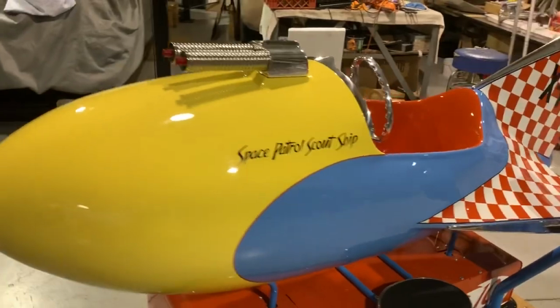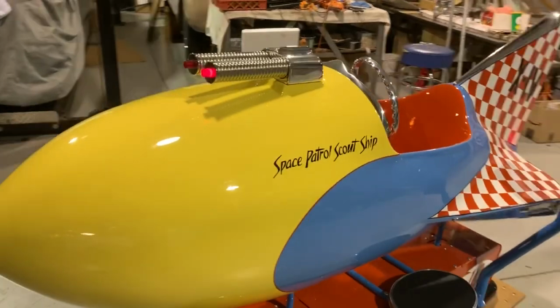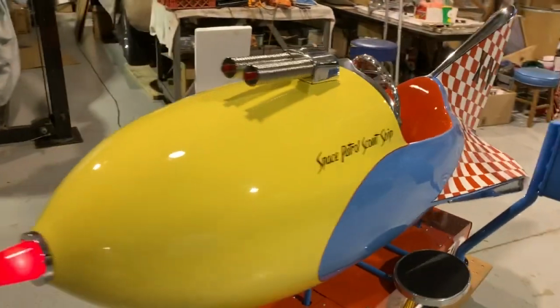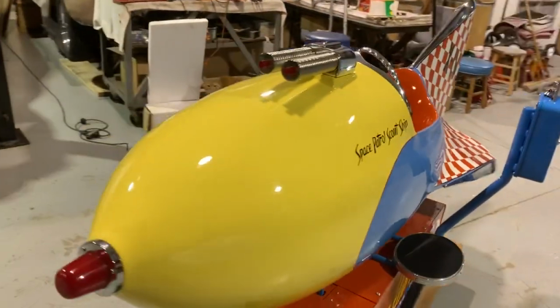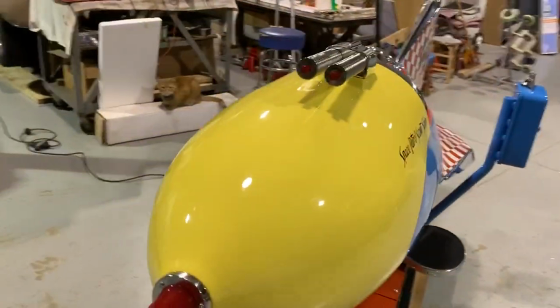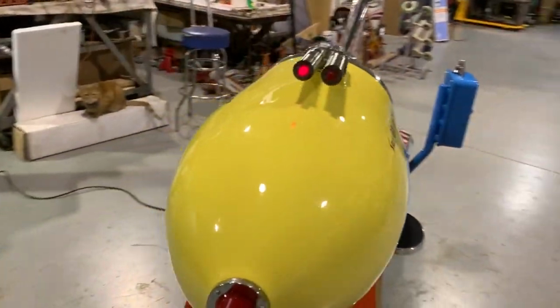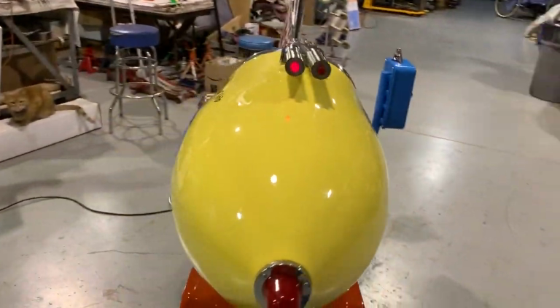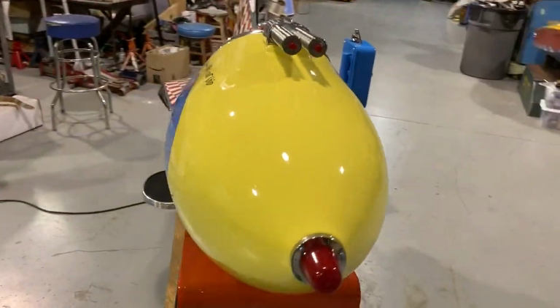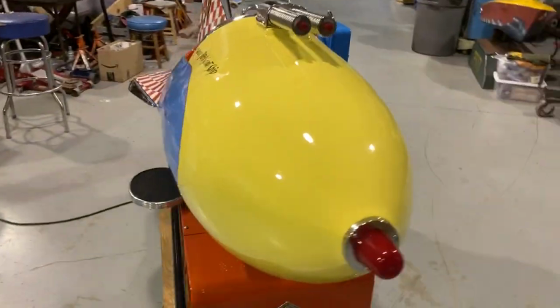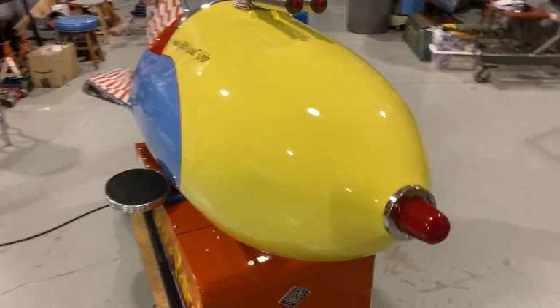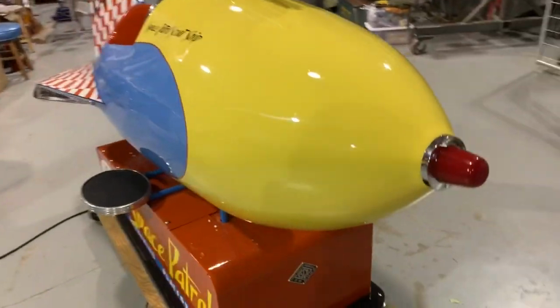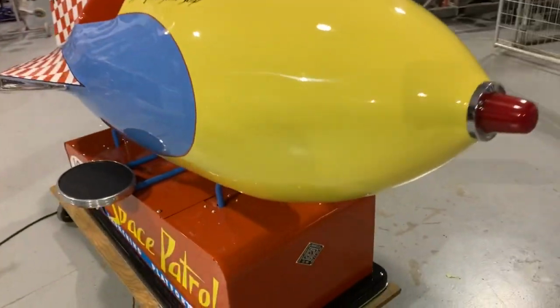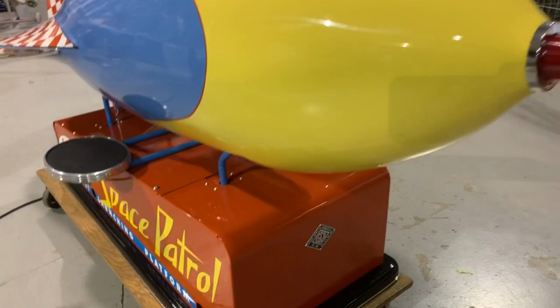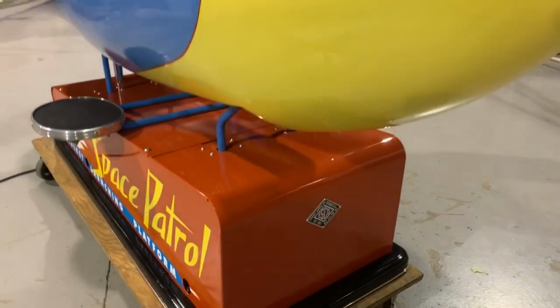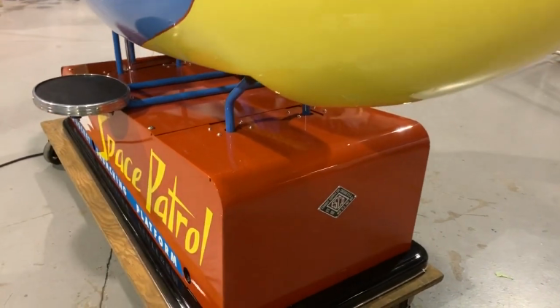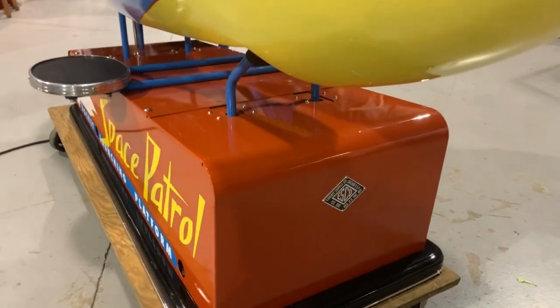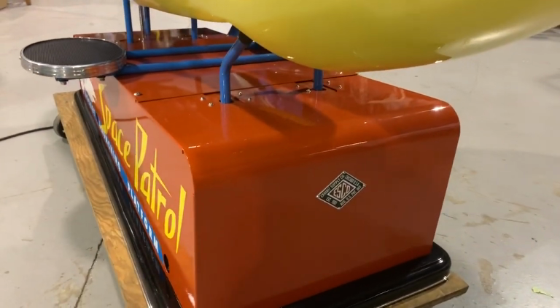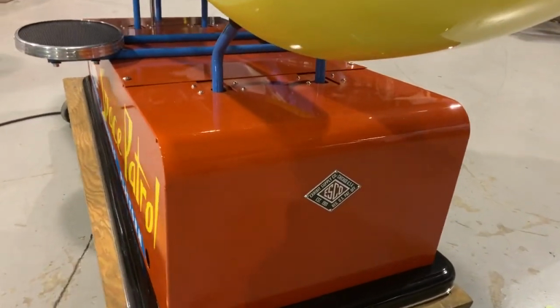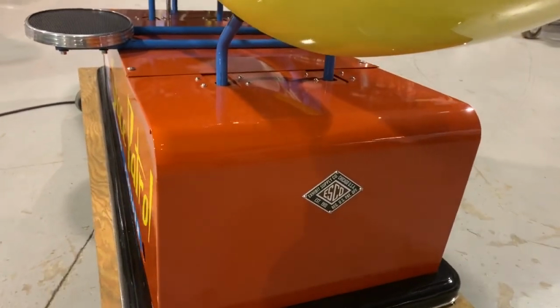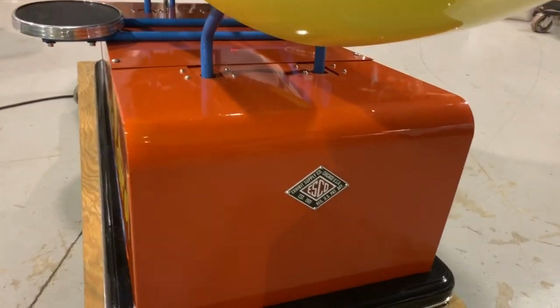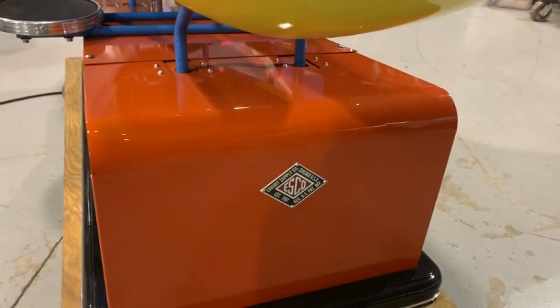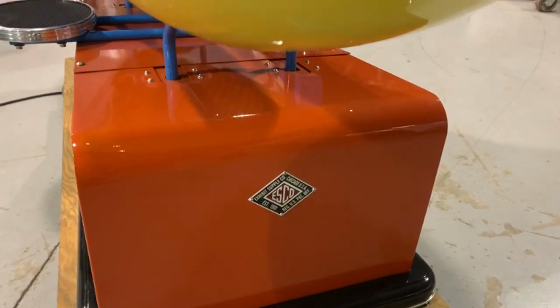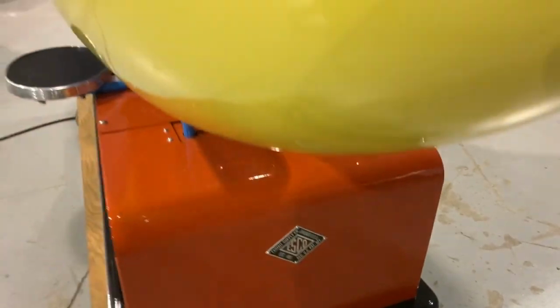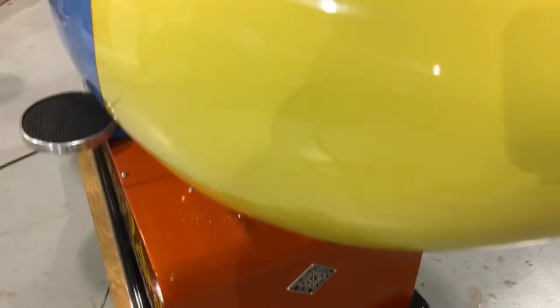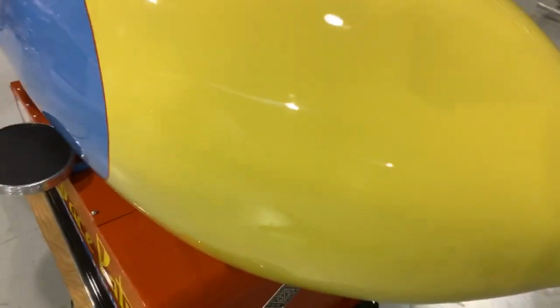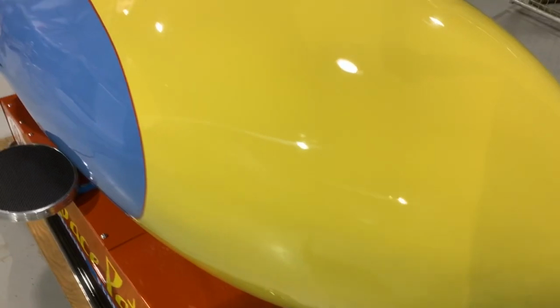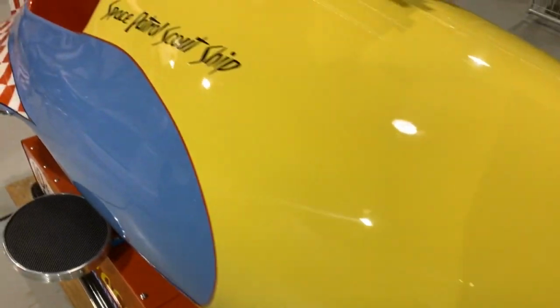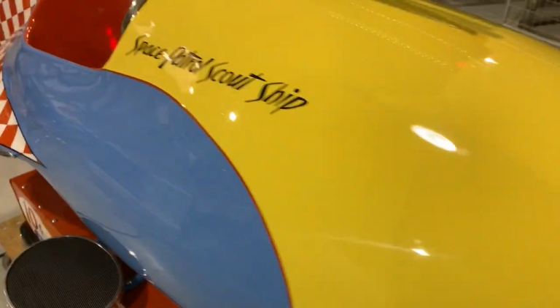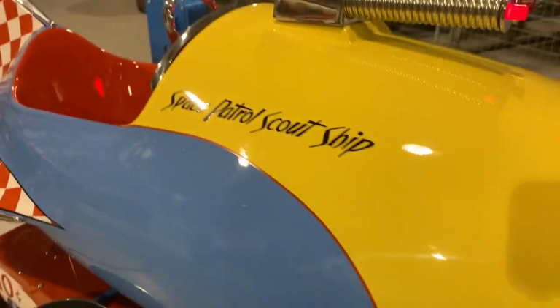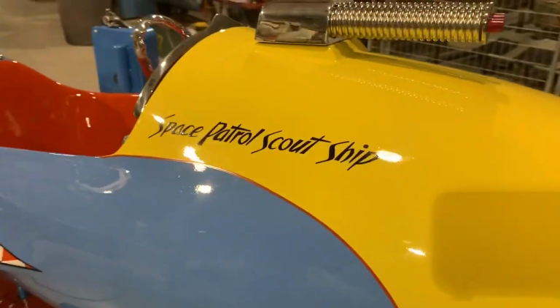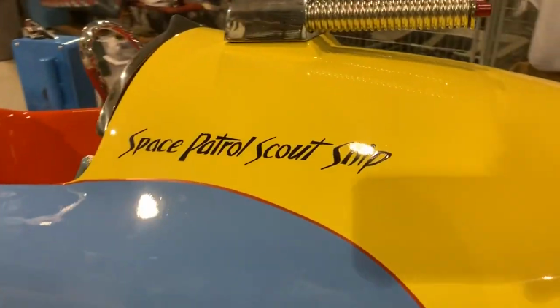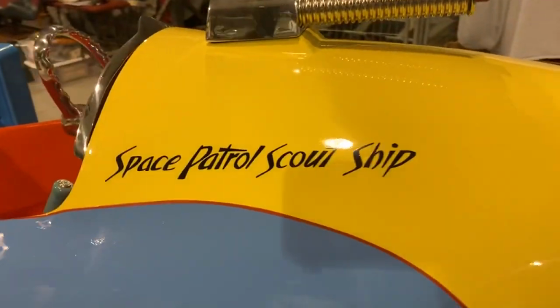And here we have it. The fit and finish of this machine is flawless, as you can see.